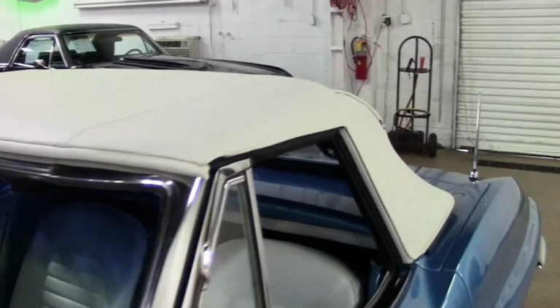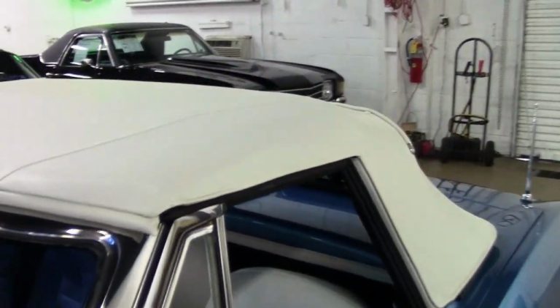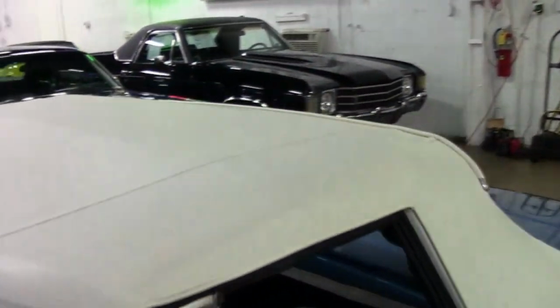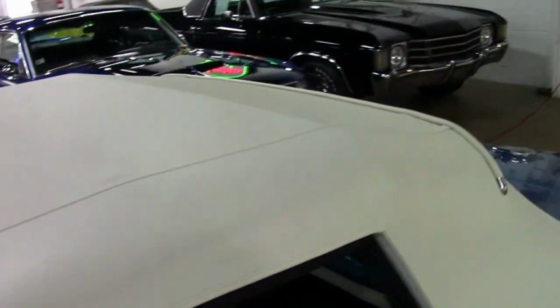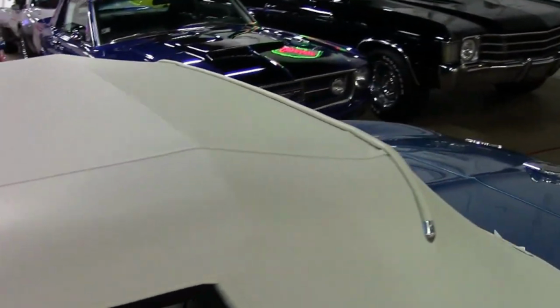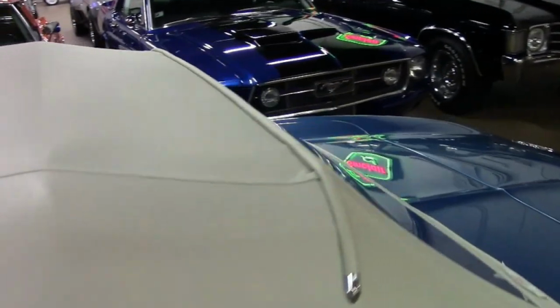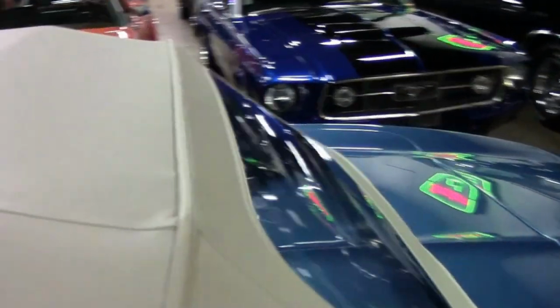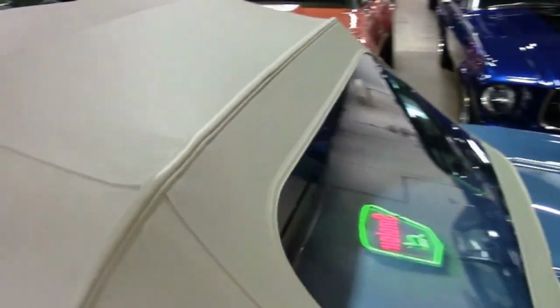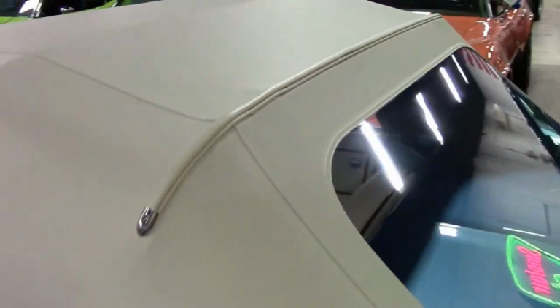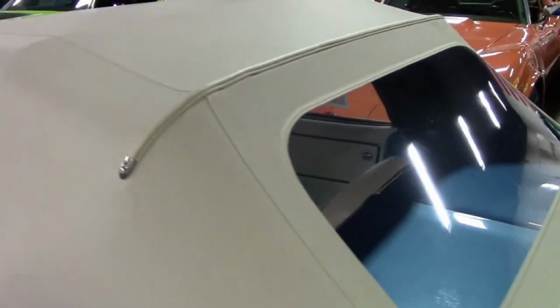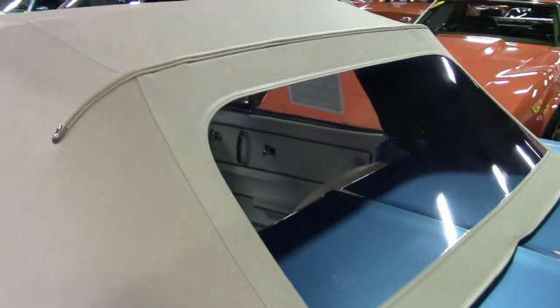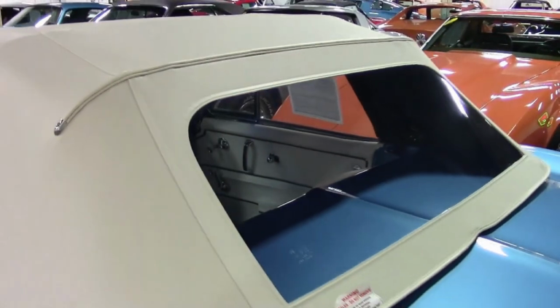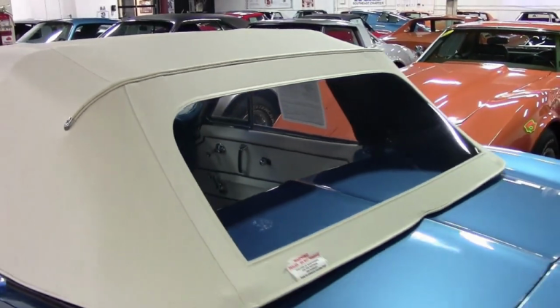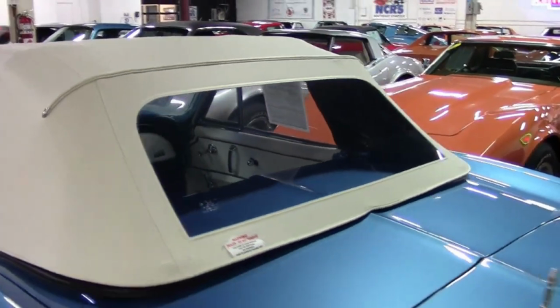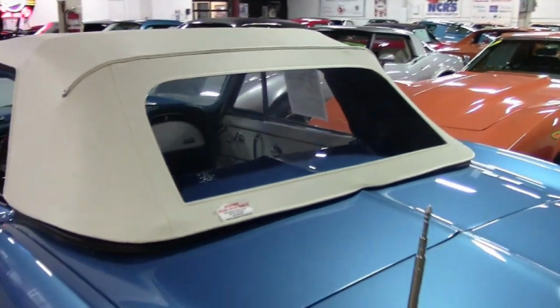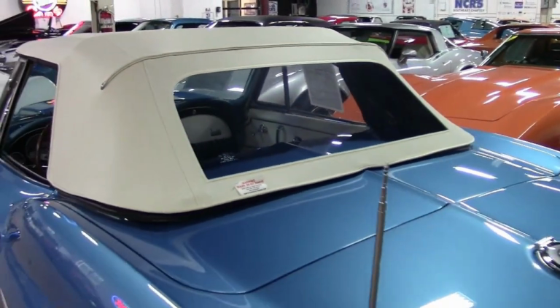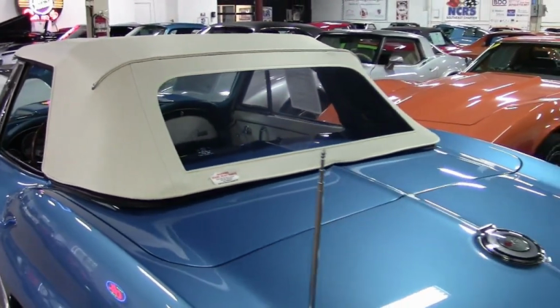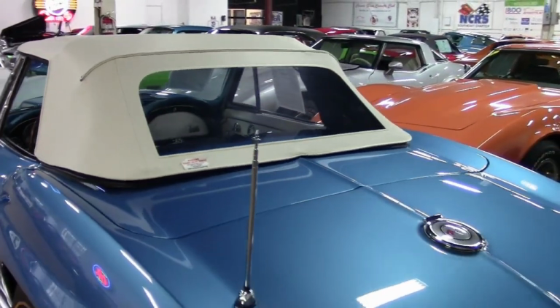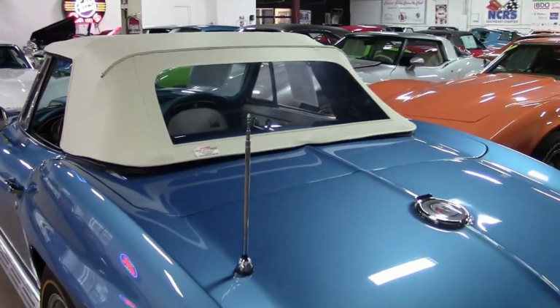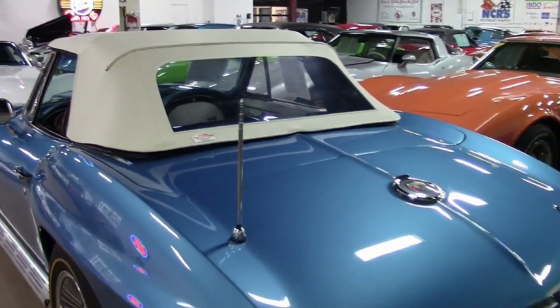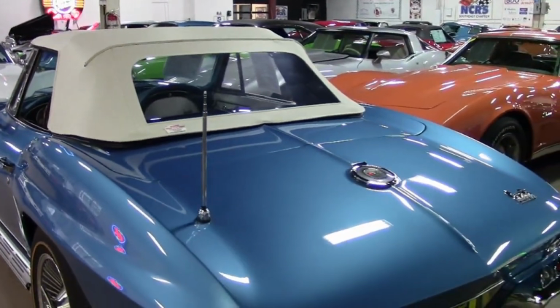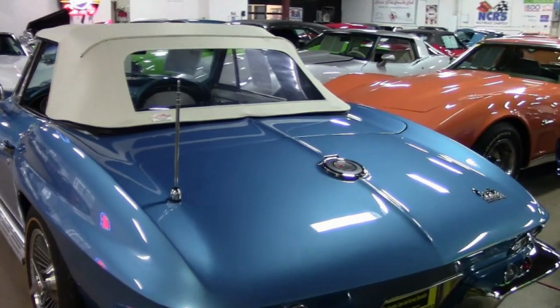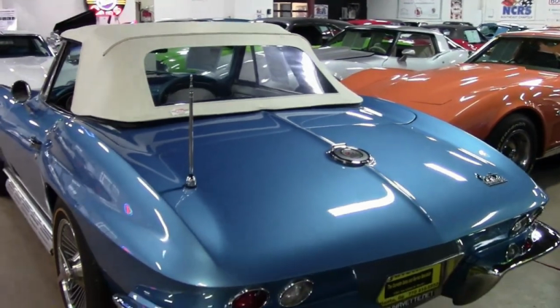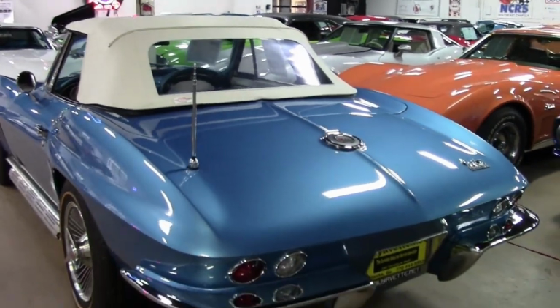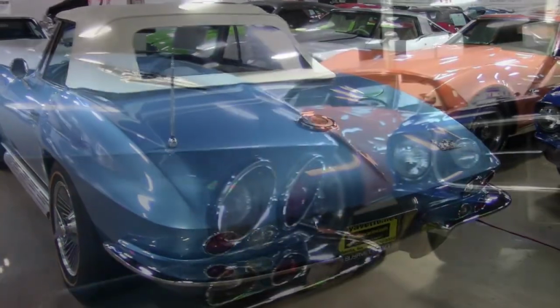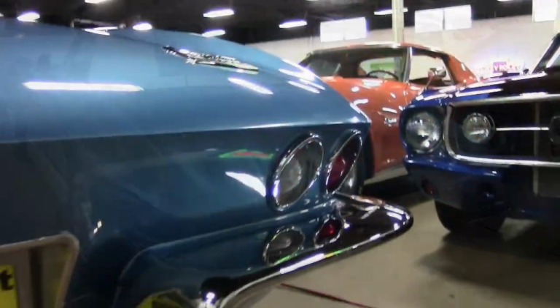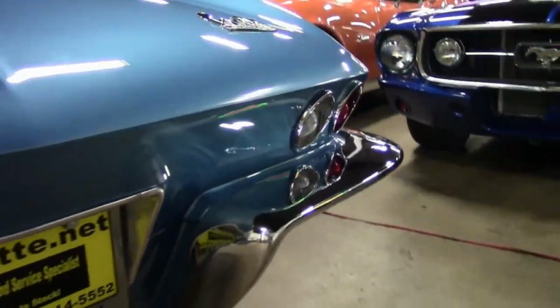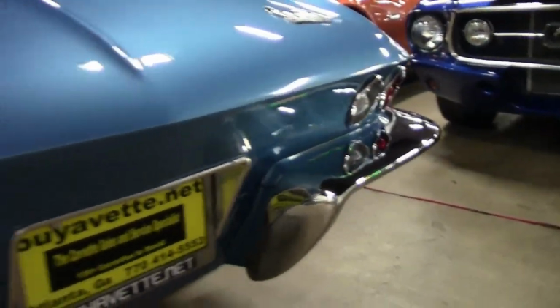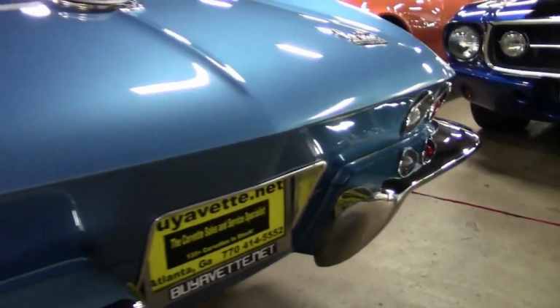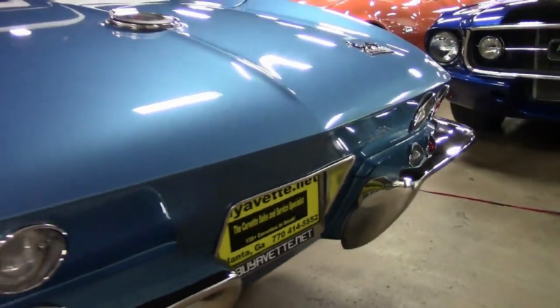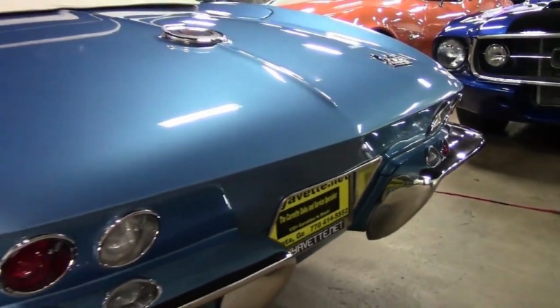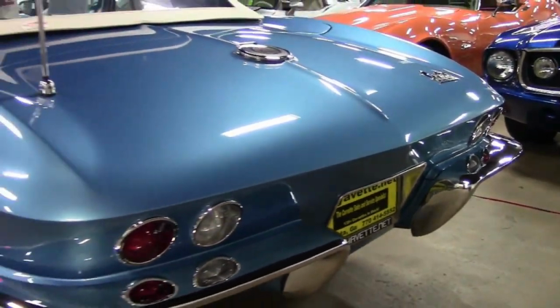Again, this convertible features a fresh body-off restoration. It also has the very desirable power steering, which is rarely found on big block cars. In addition, it has the knockoff-style wheels, gold-lined tires, and side exhaust.